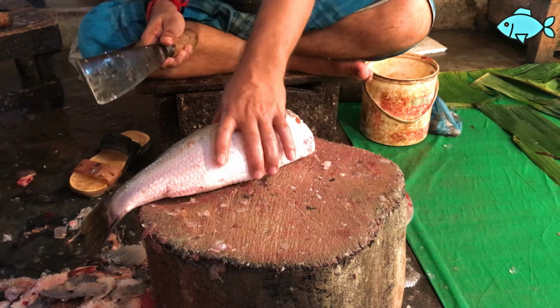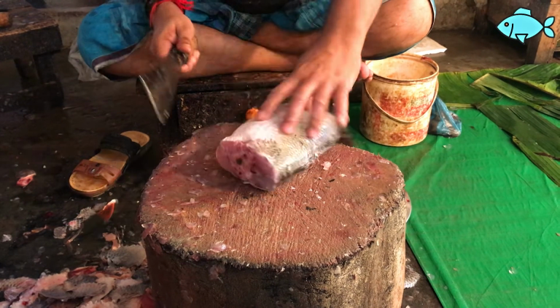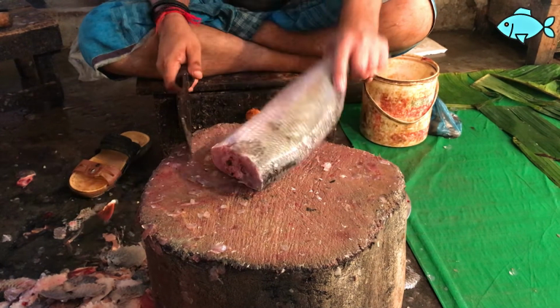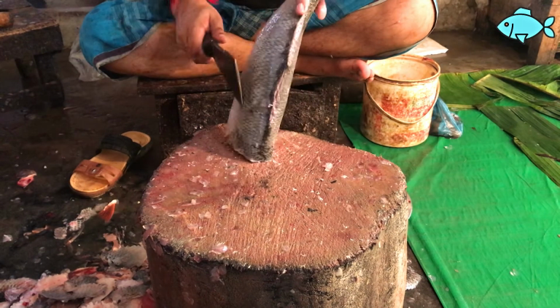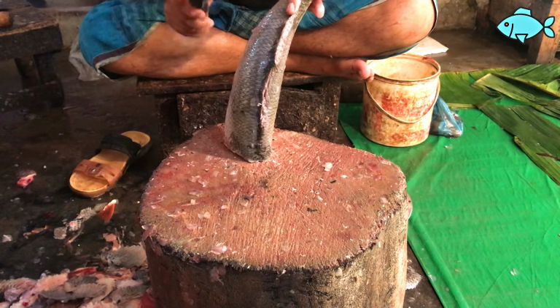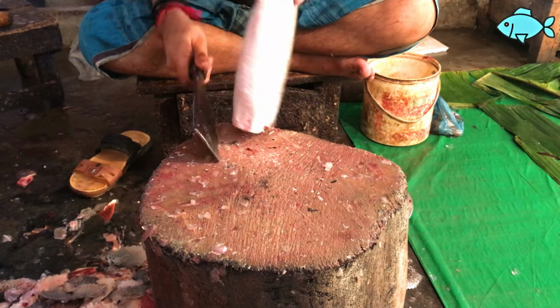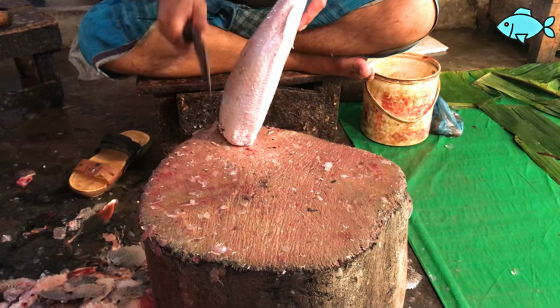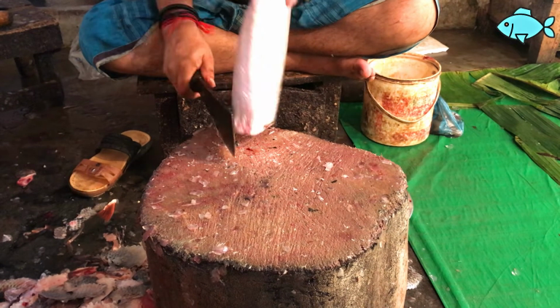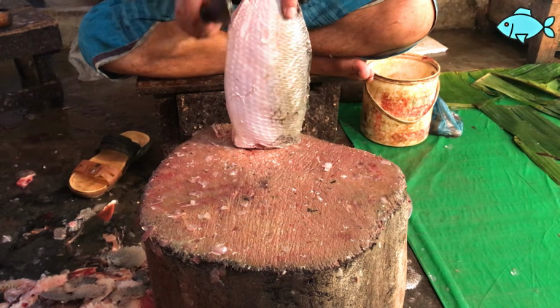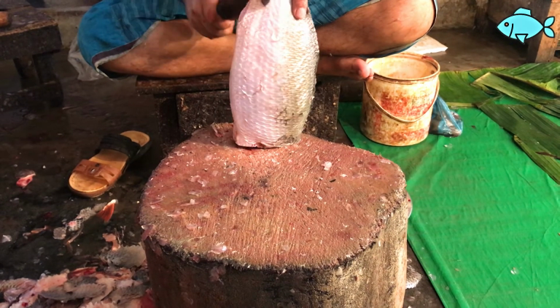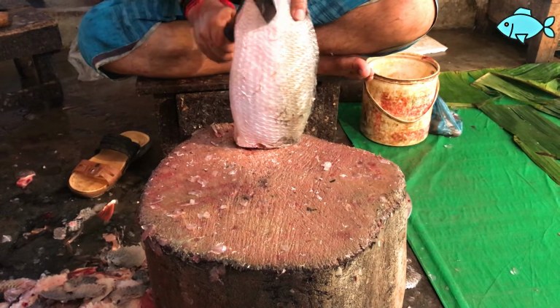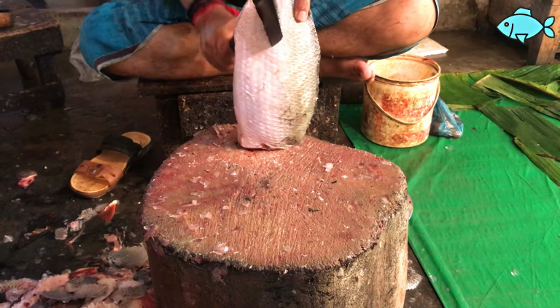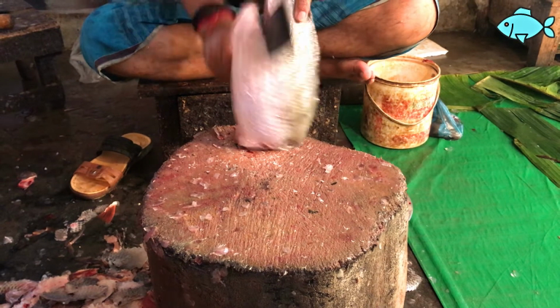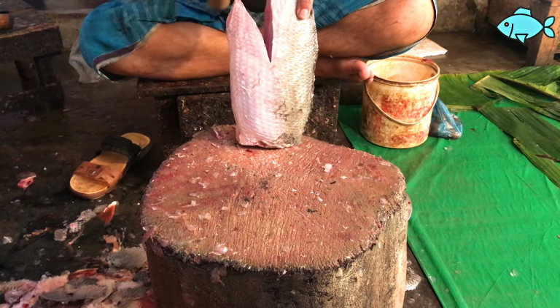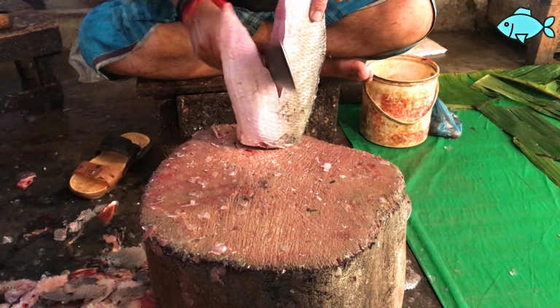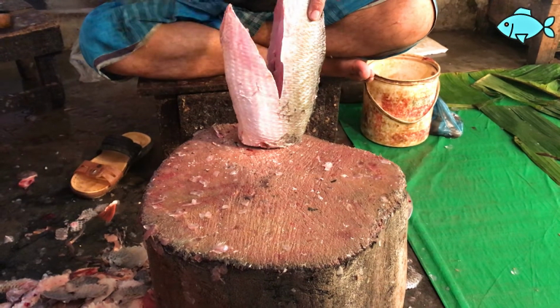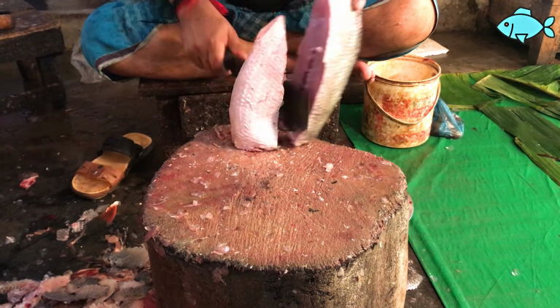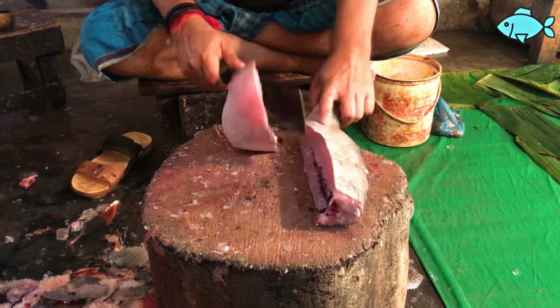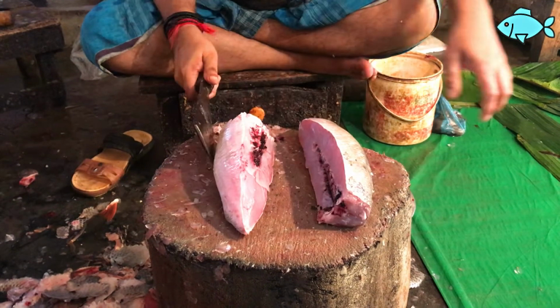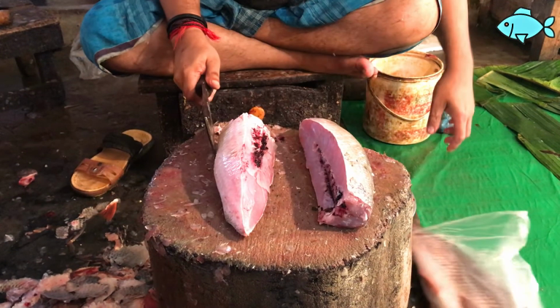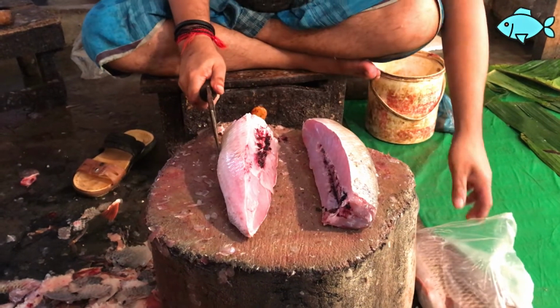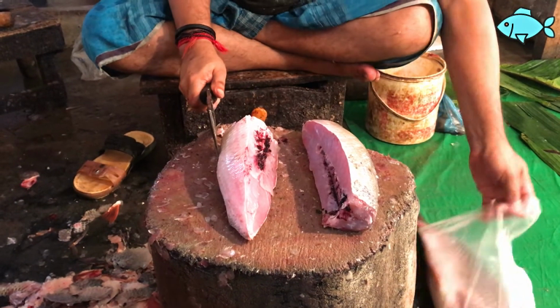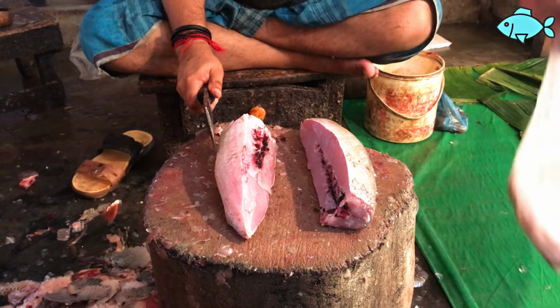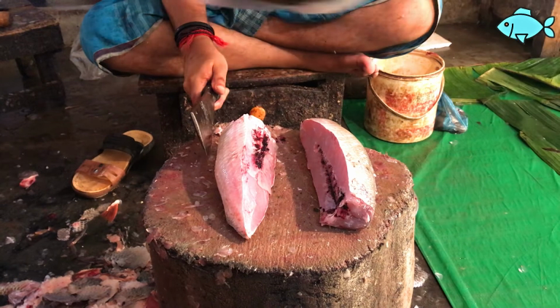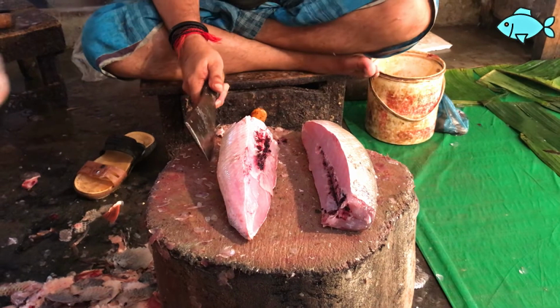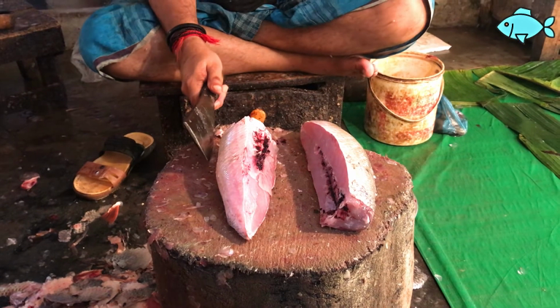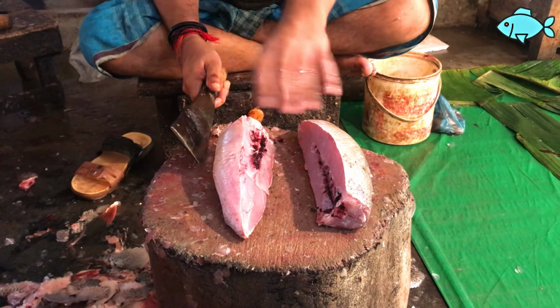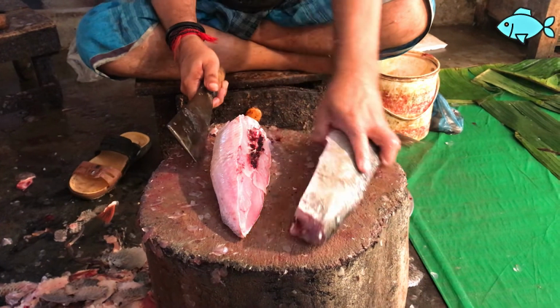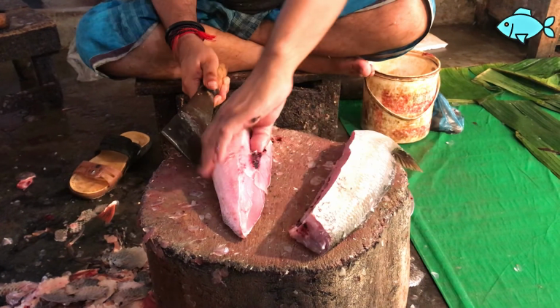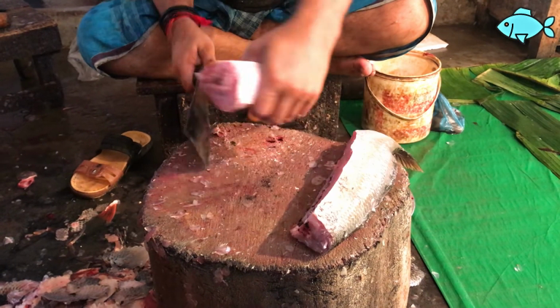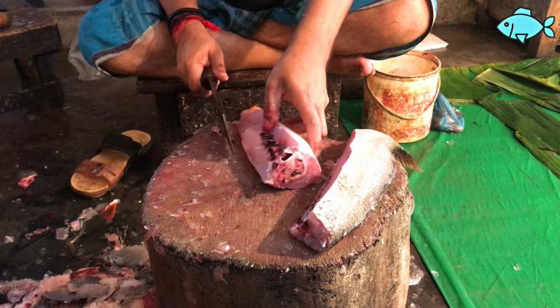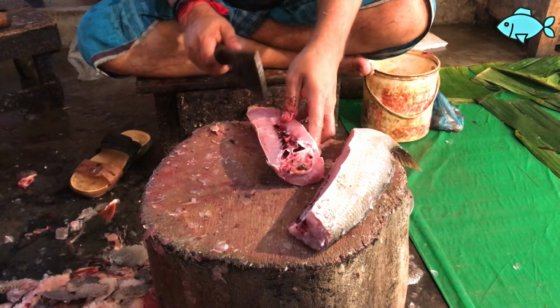One more time in the restaurant — it has a lot of food. There is a lot of food.